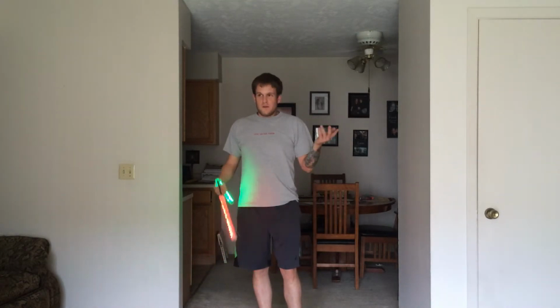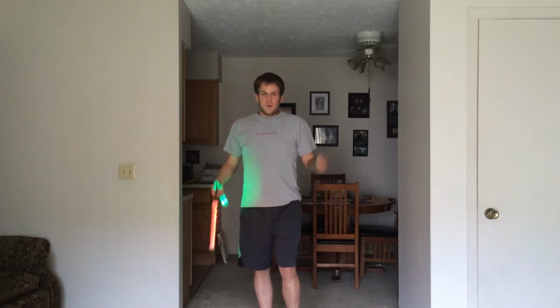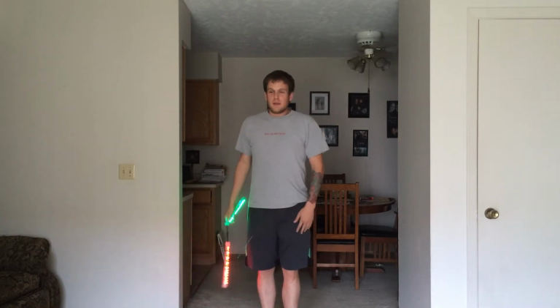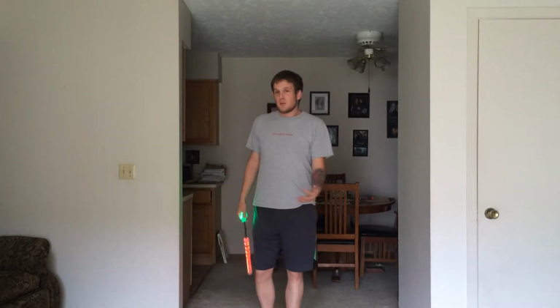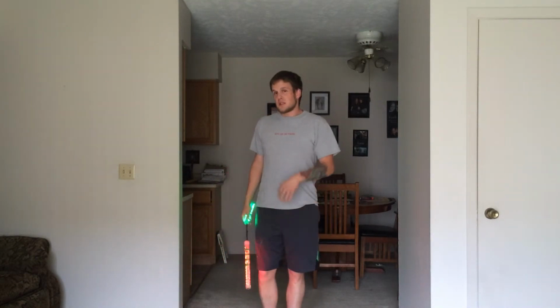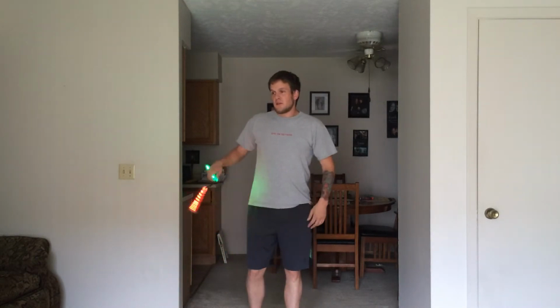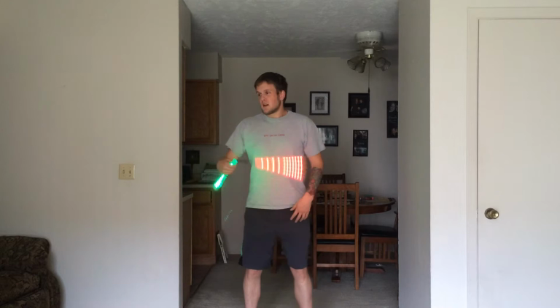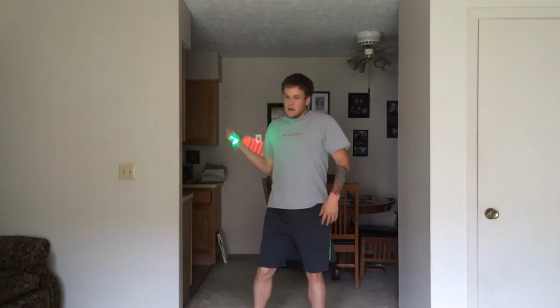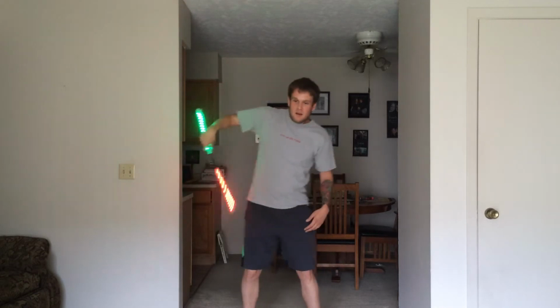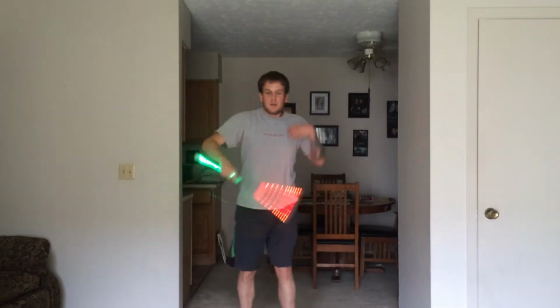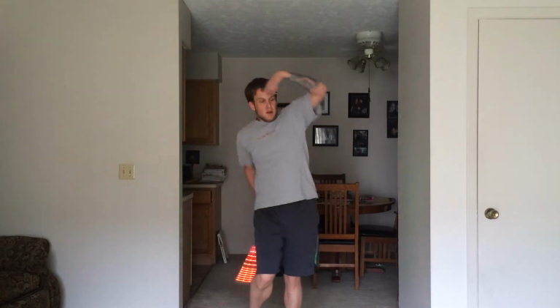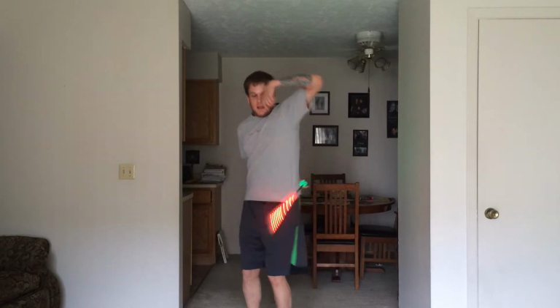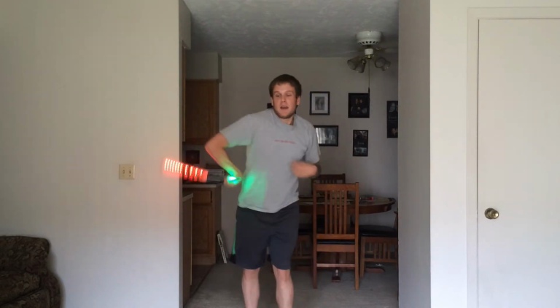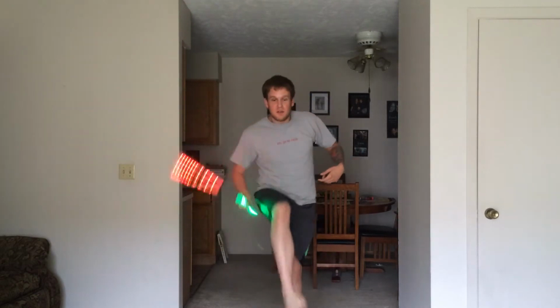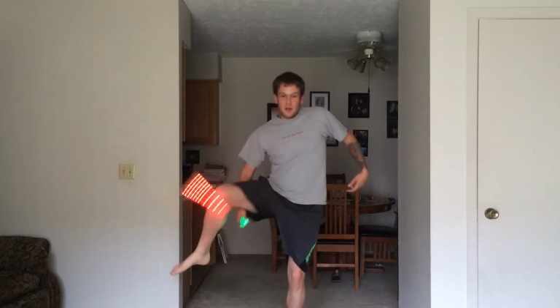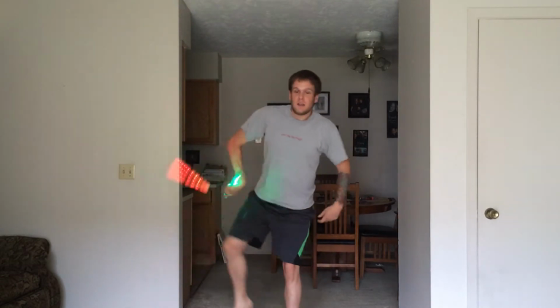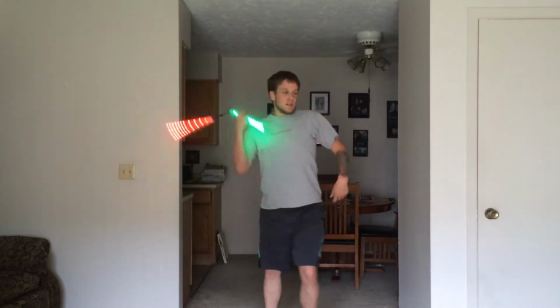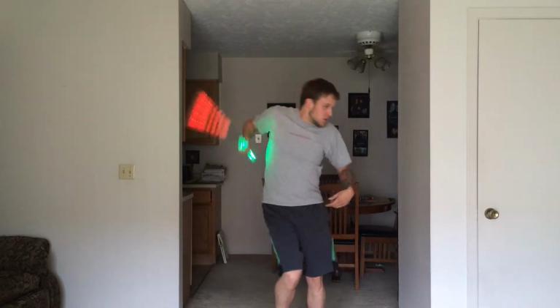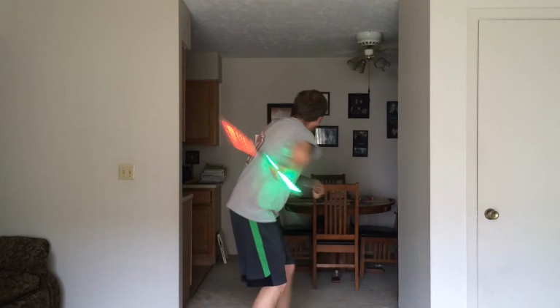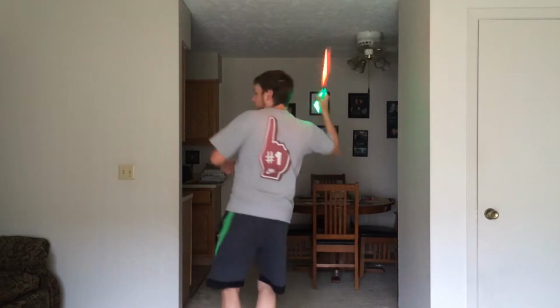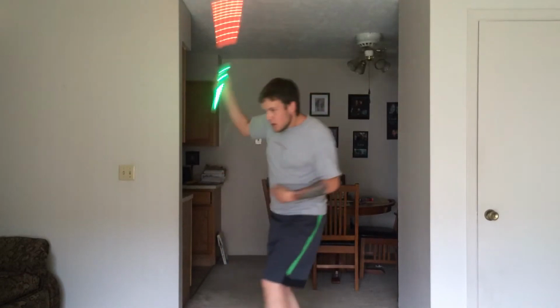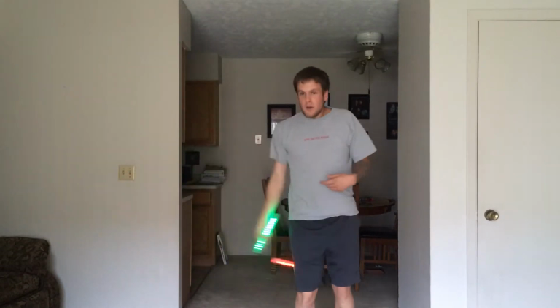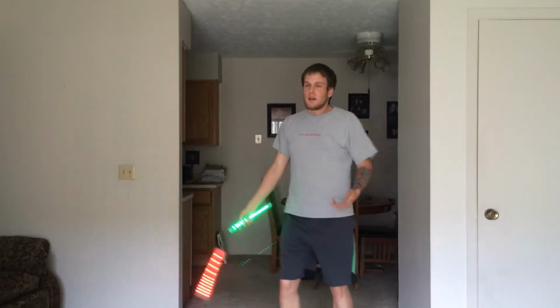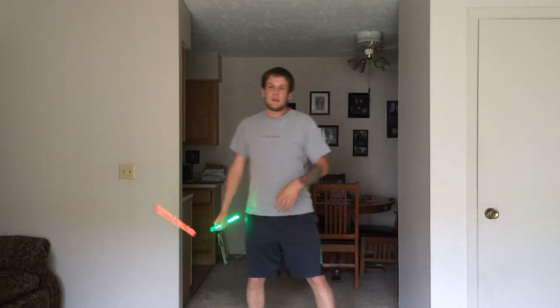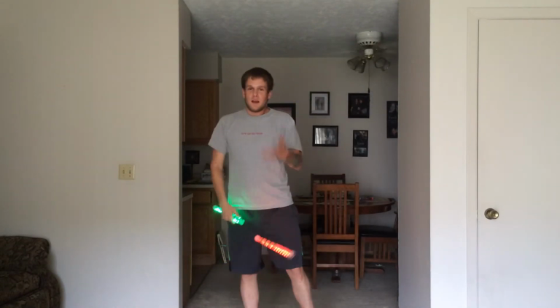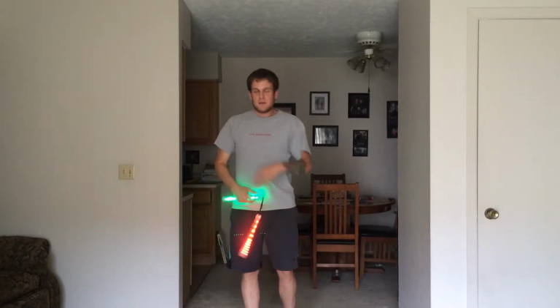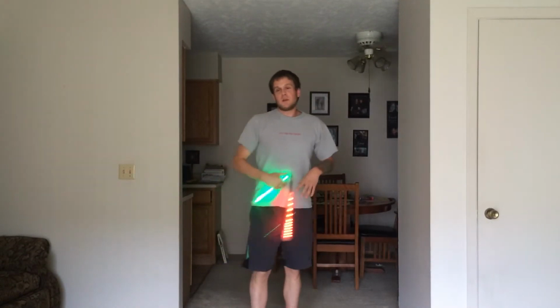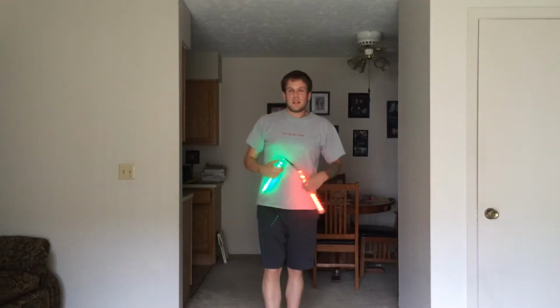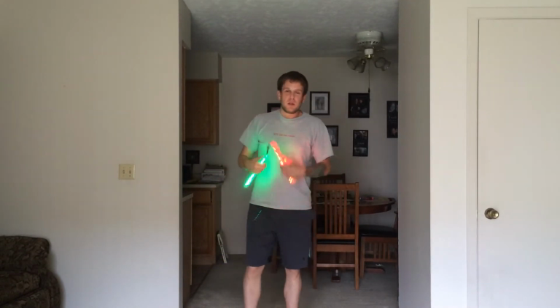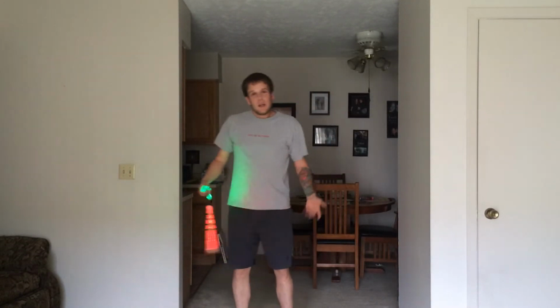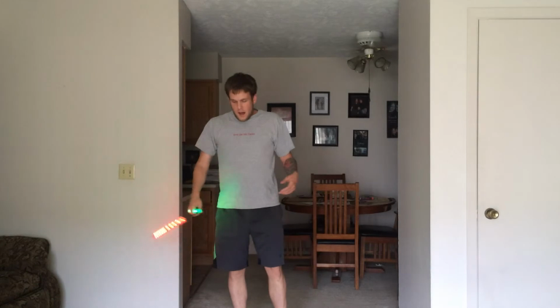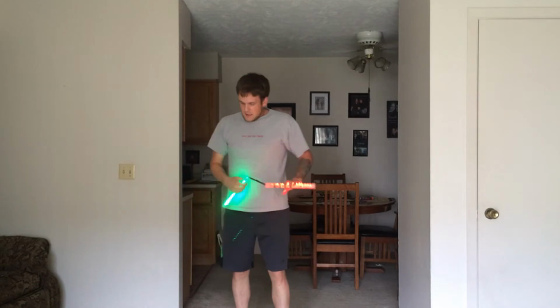And then from there you can kind of do whatever you really want. Even then you can approach this differently if you want to start here, do your behind the back, into your under the leg, into your shoulder — the actions are all yours, just kind of showing you where I connect it.